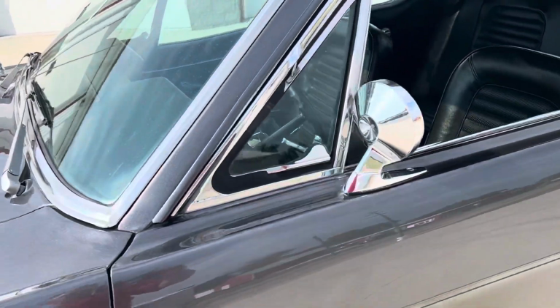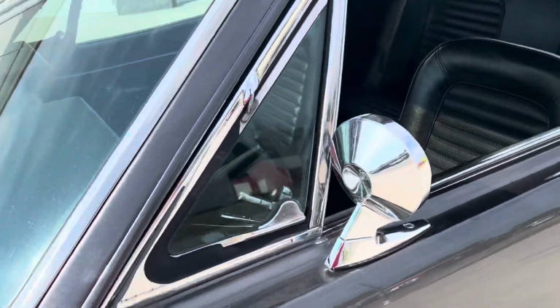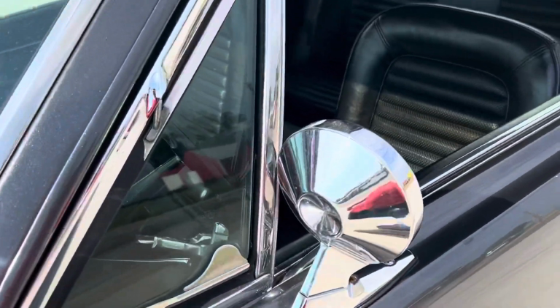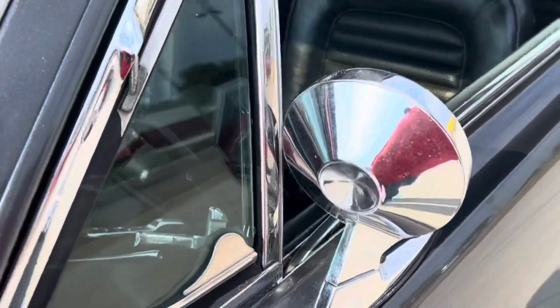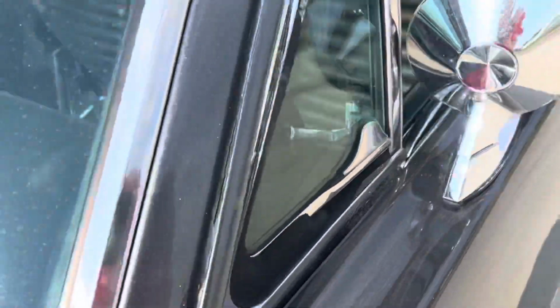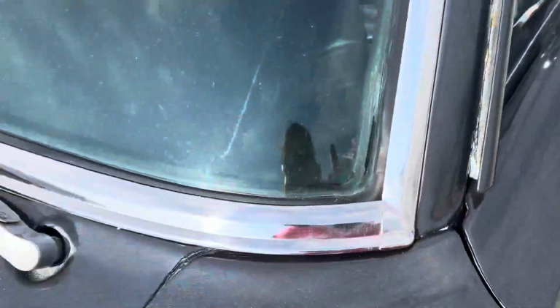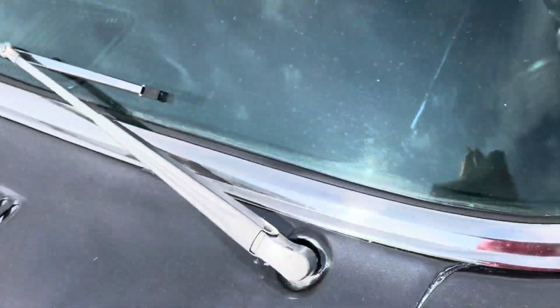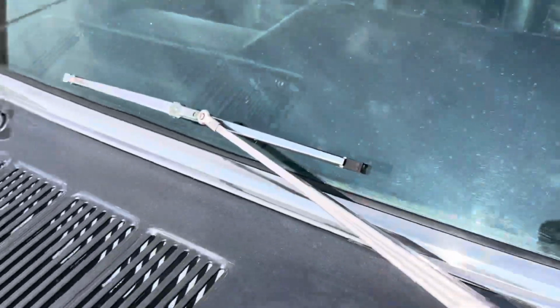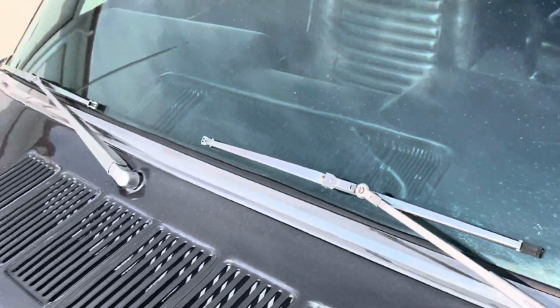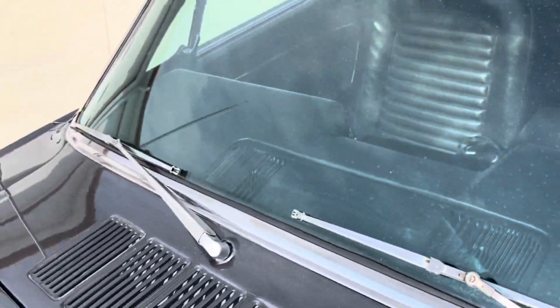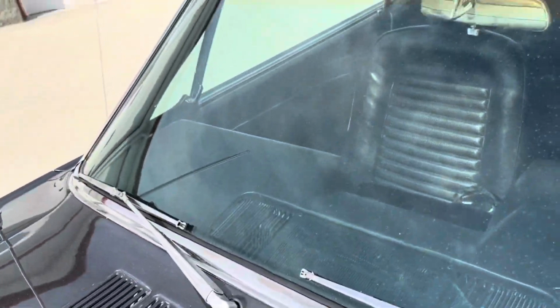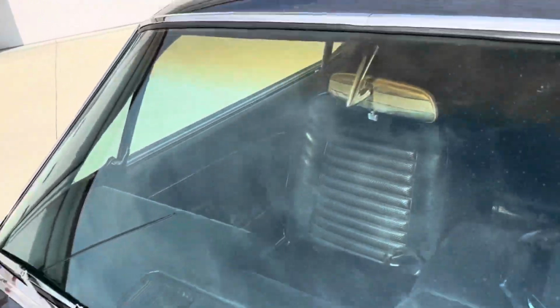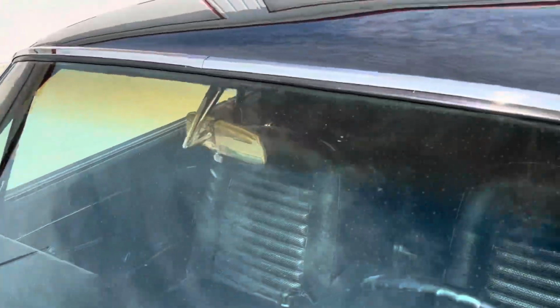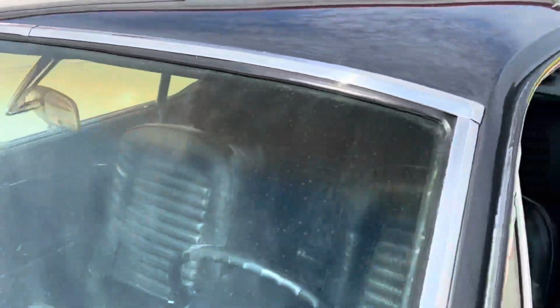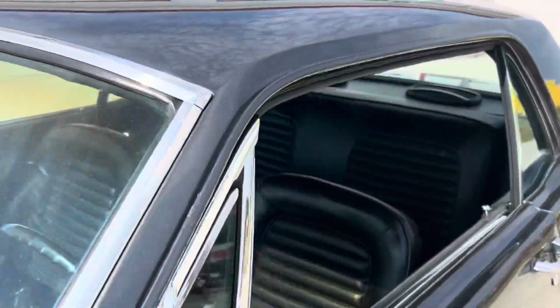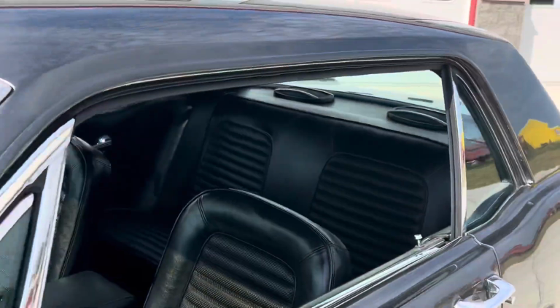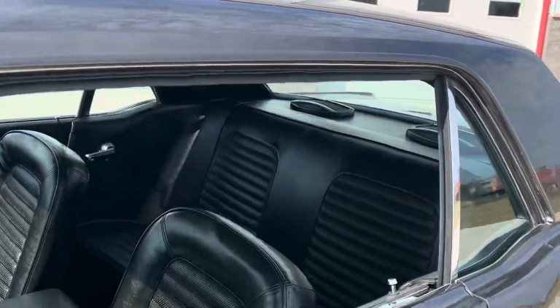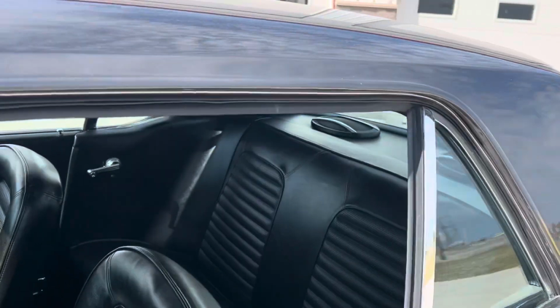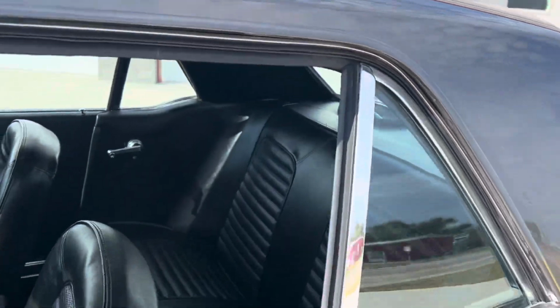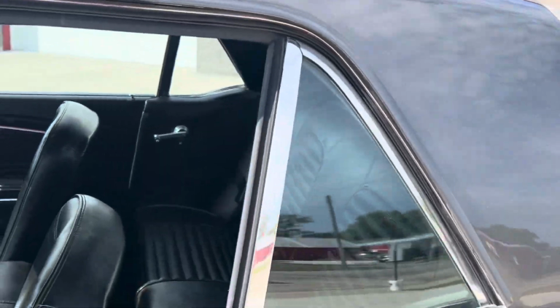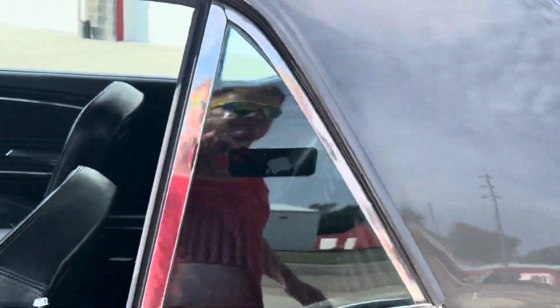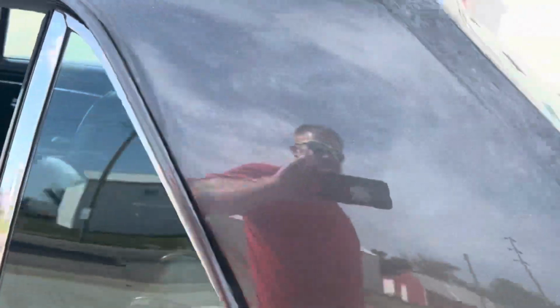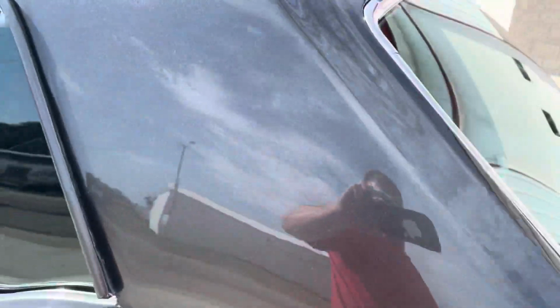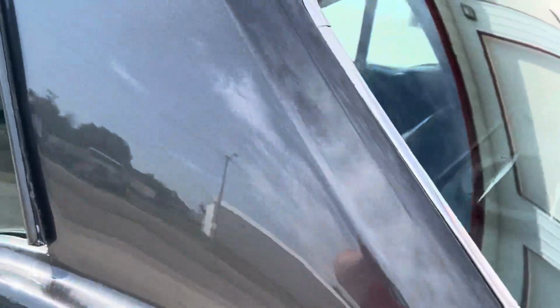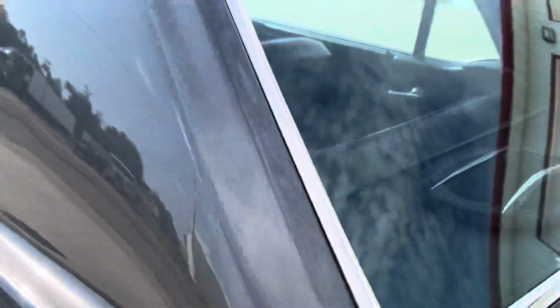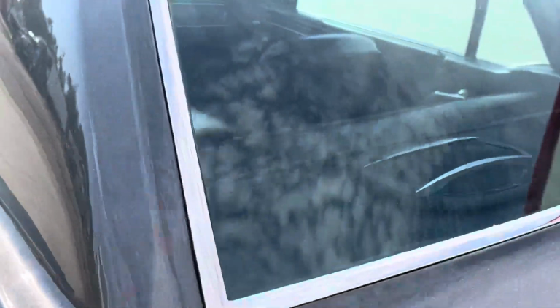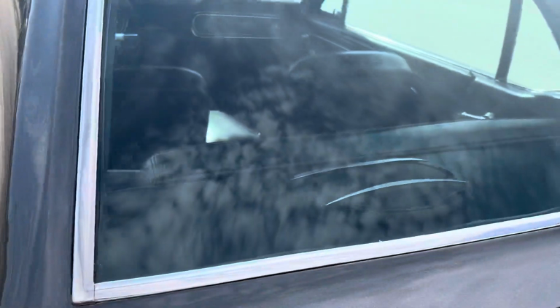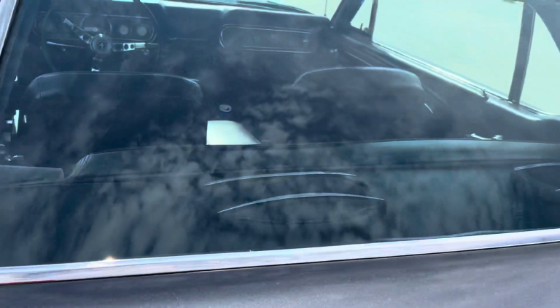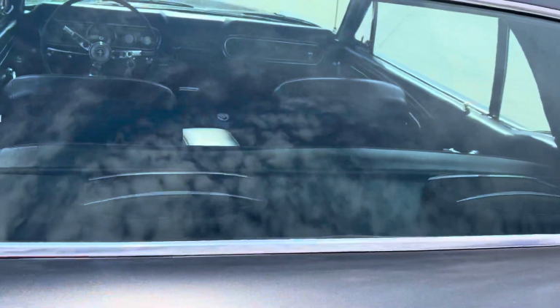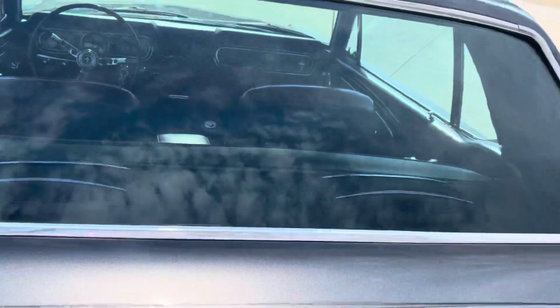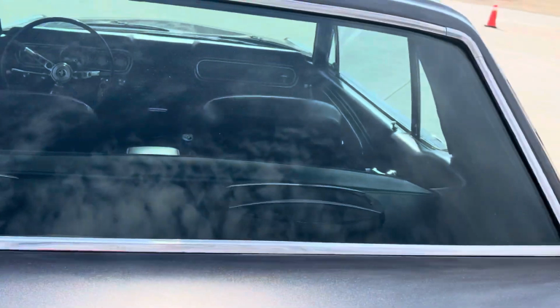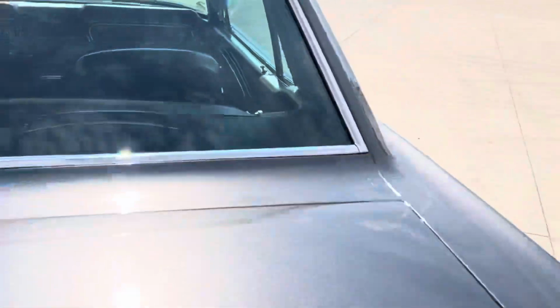Wing windows, the mirrors, all the stainless around the windows, wipers, antenna — all that stainless trim is great.